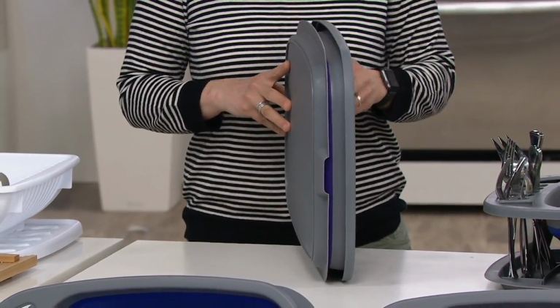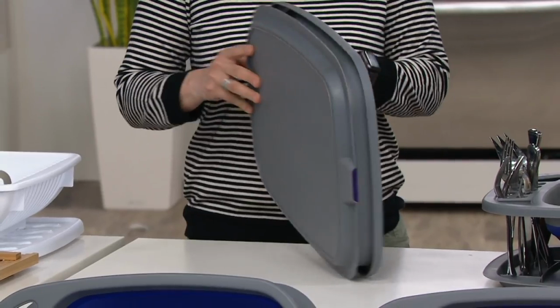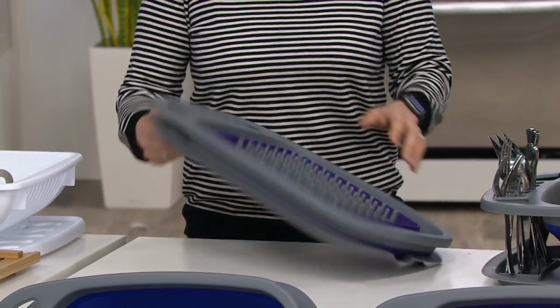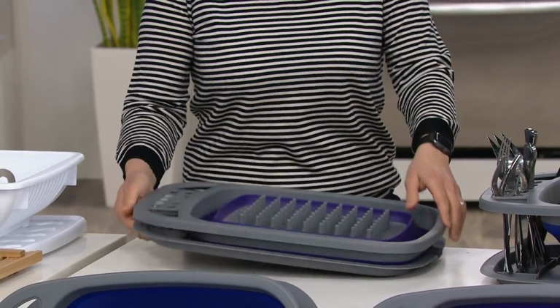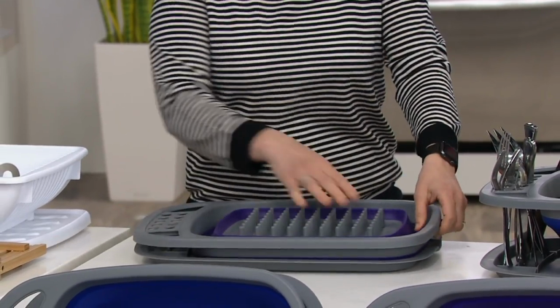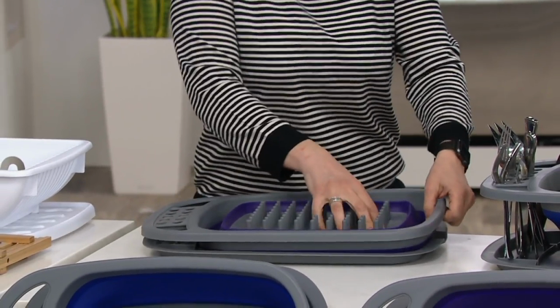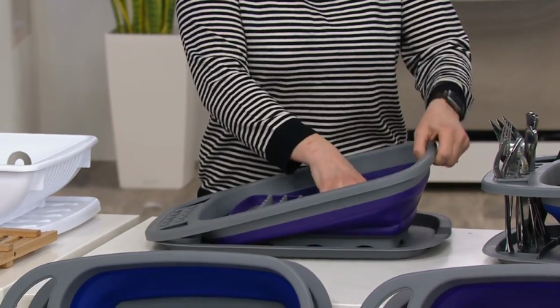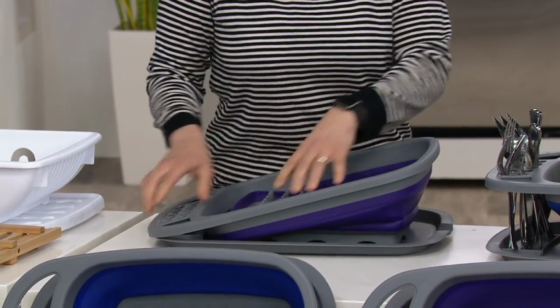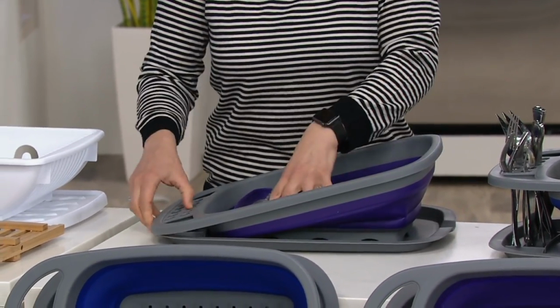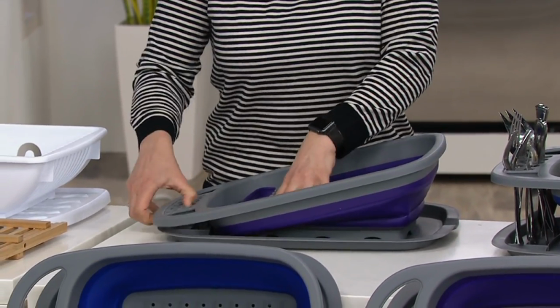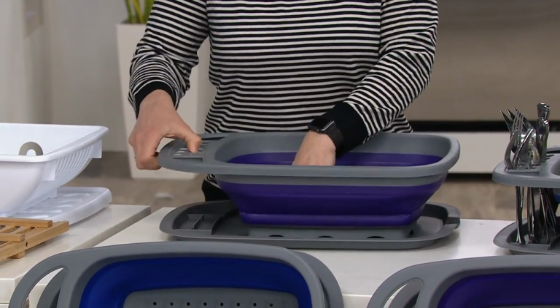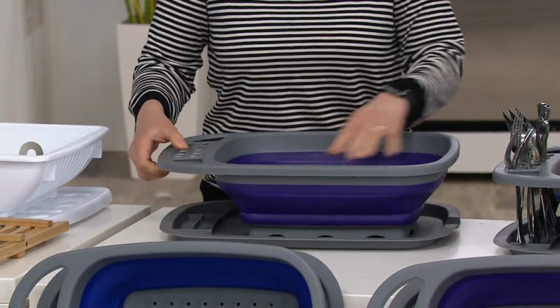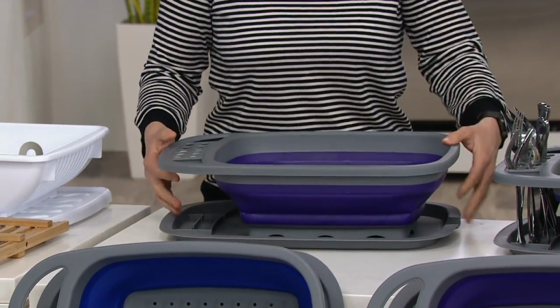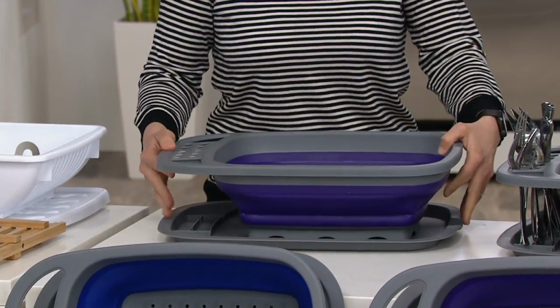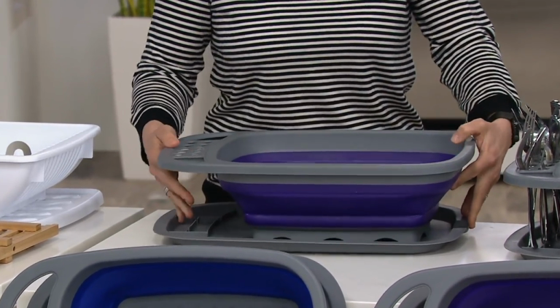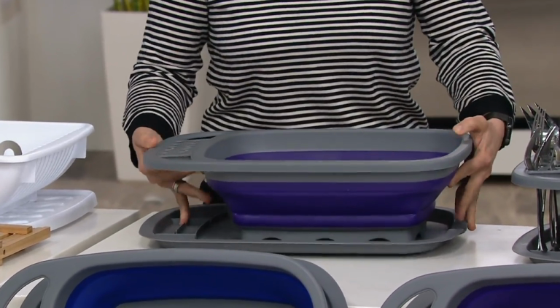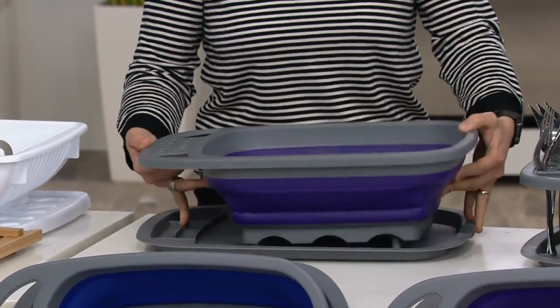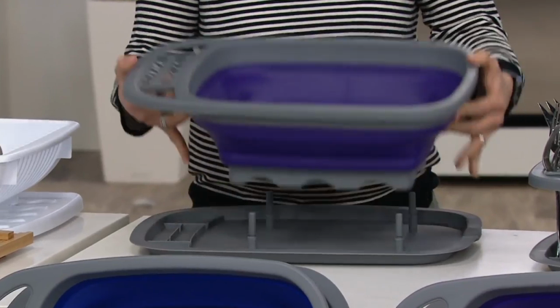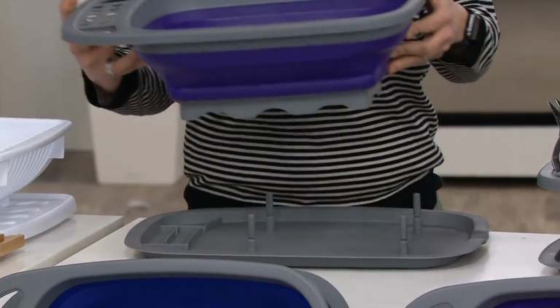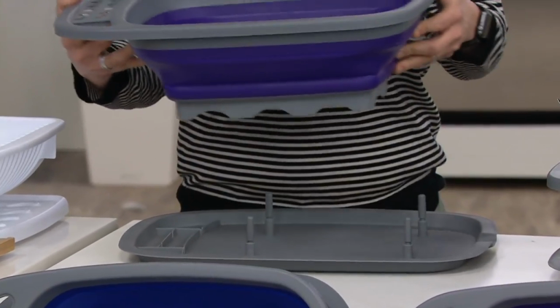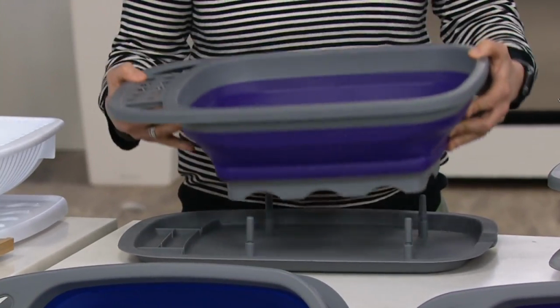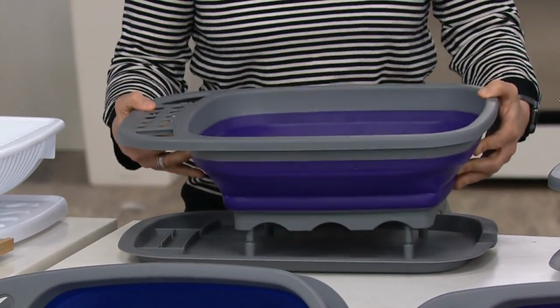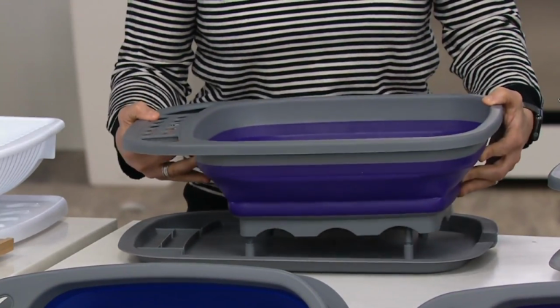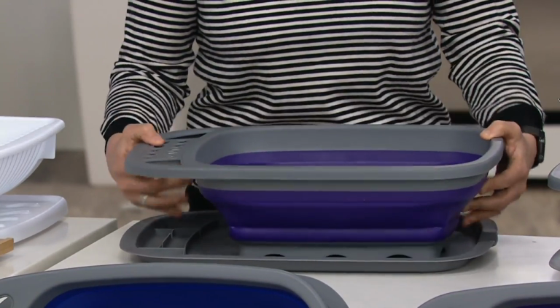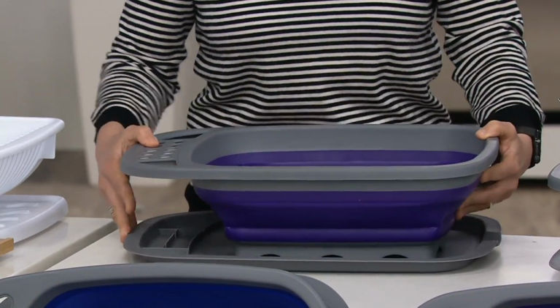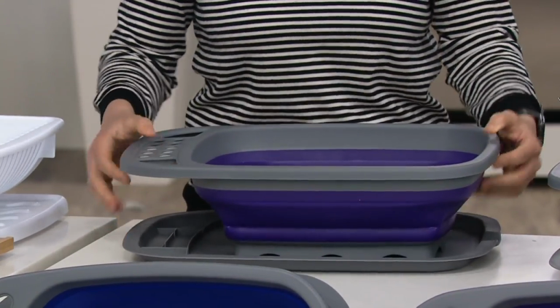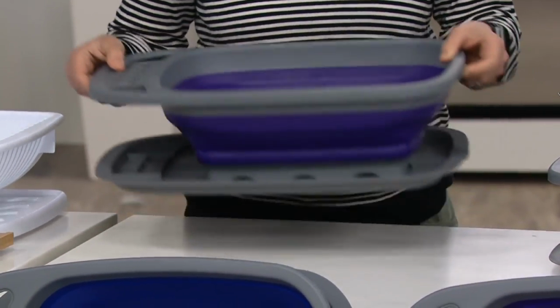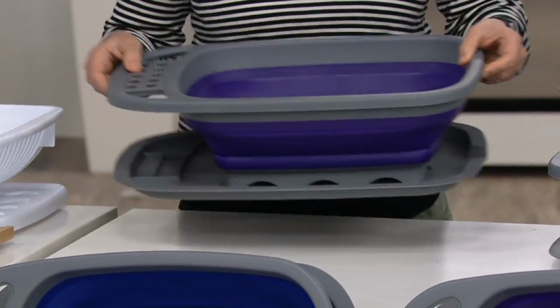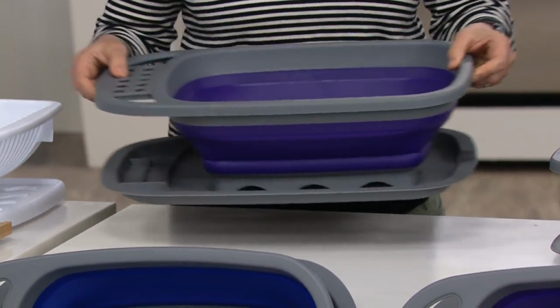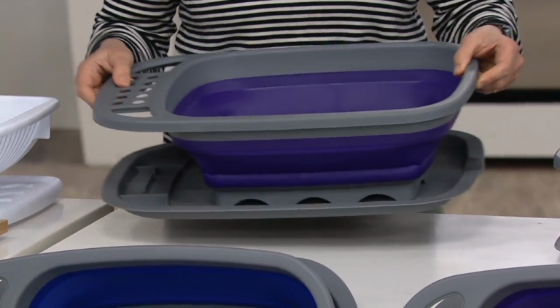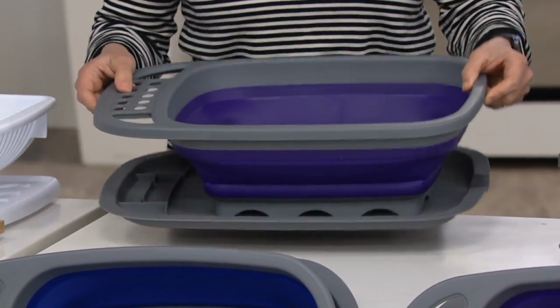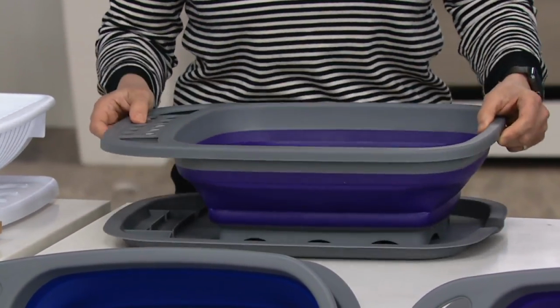It all collapses. You expand it up this way like that. If you want to separate the two, you can, but you don't have to because they lock together. Now you can move it wherever you need to go, easily.